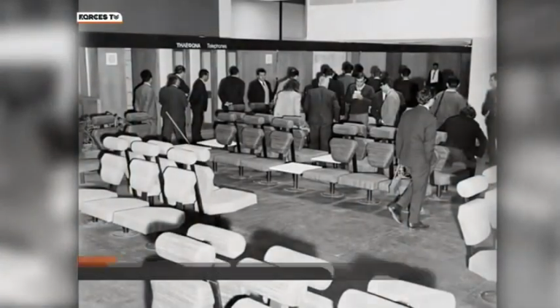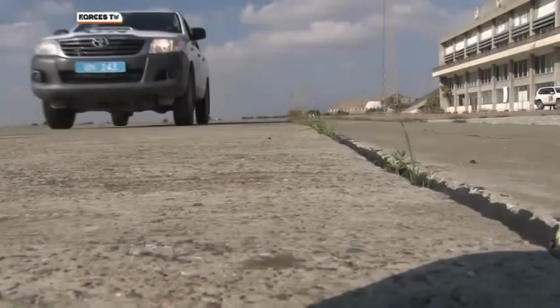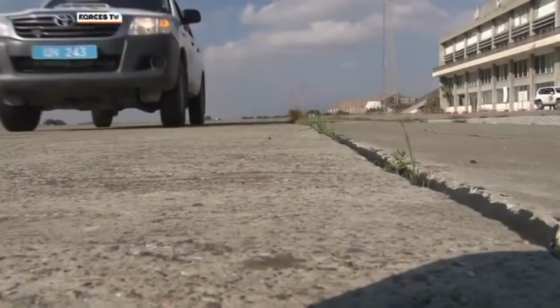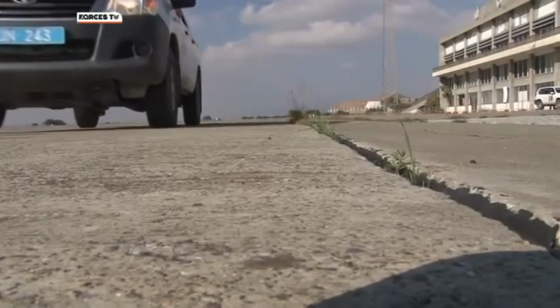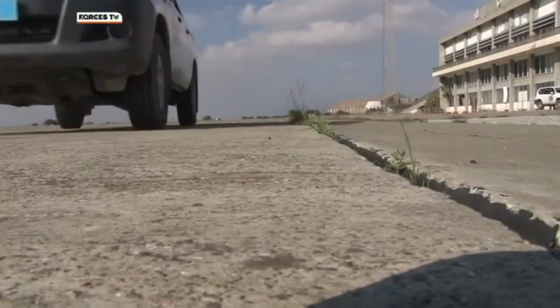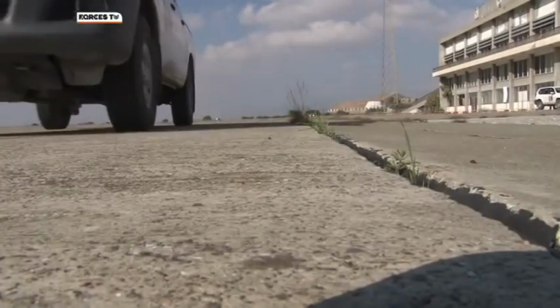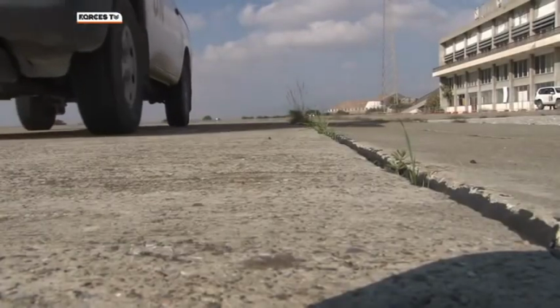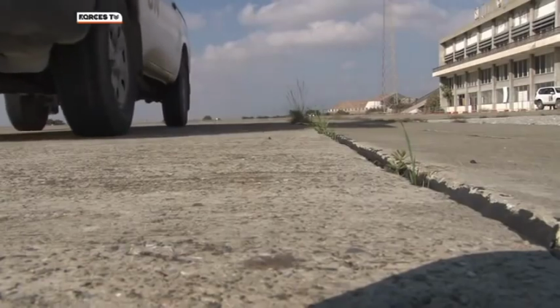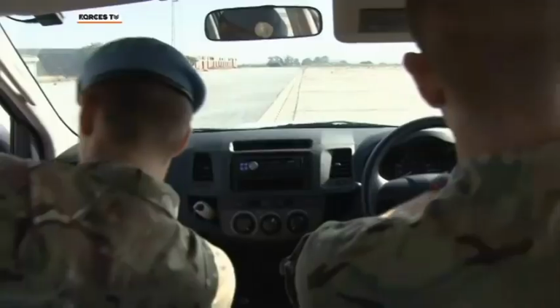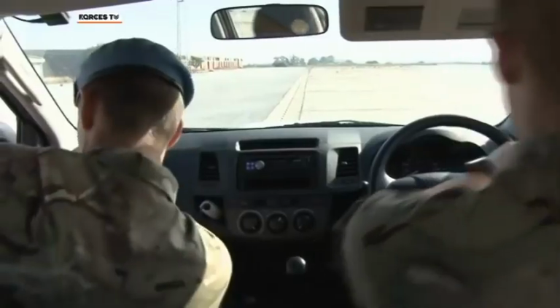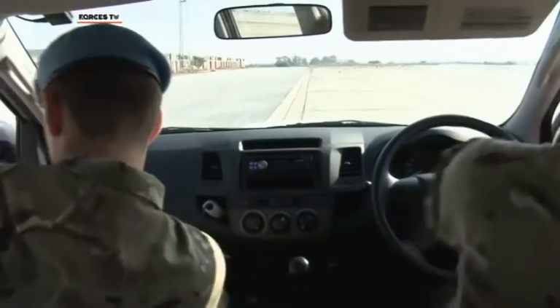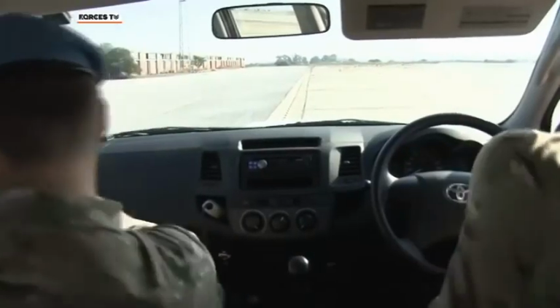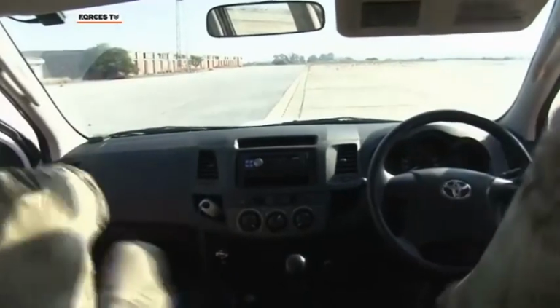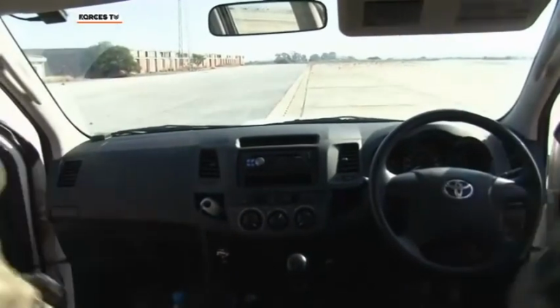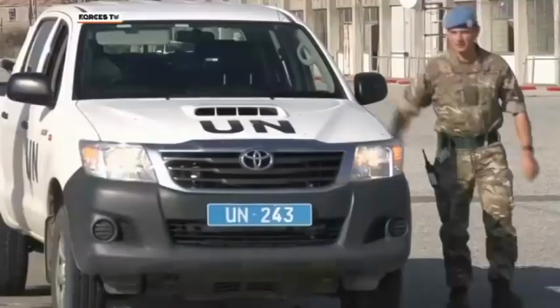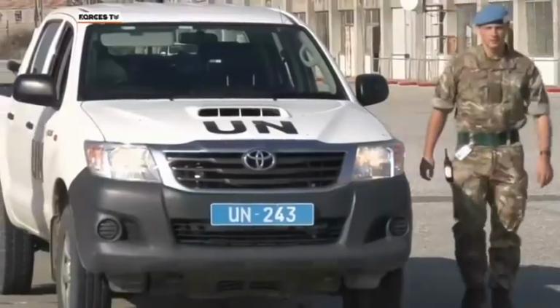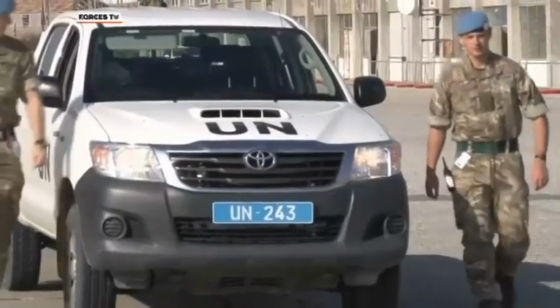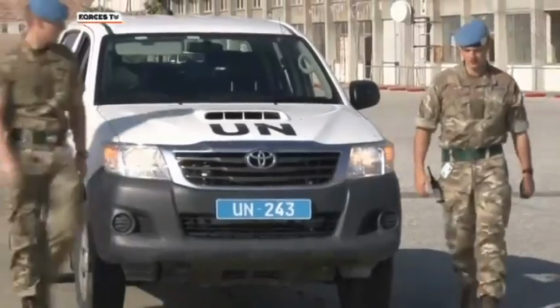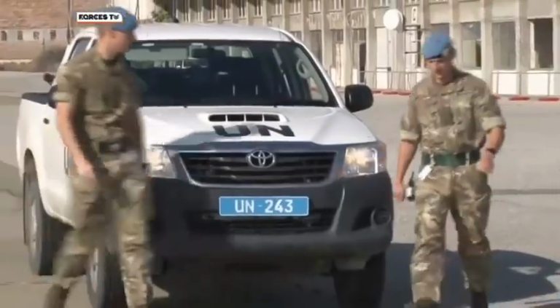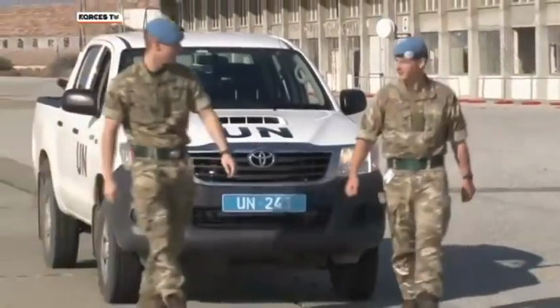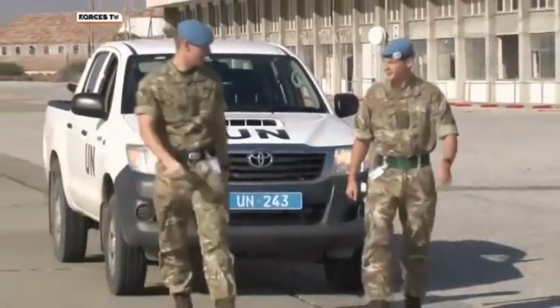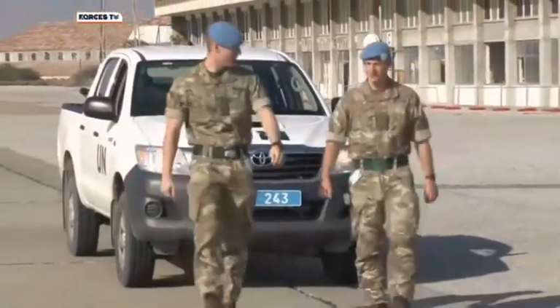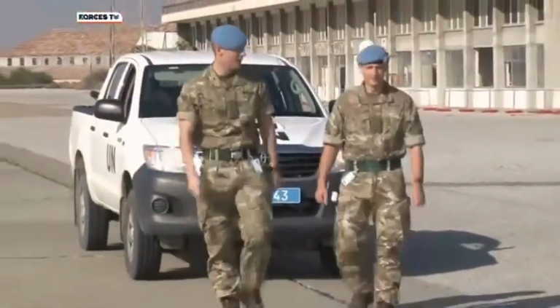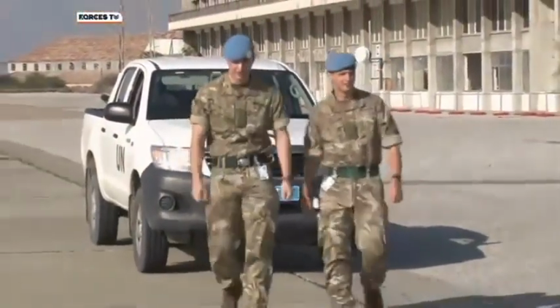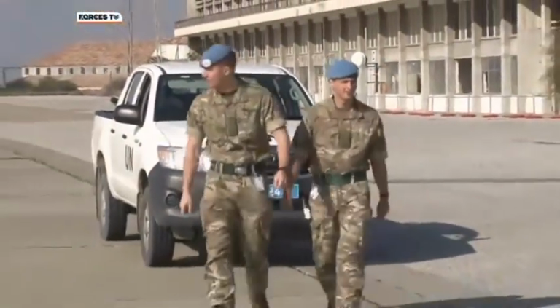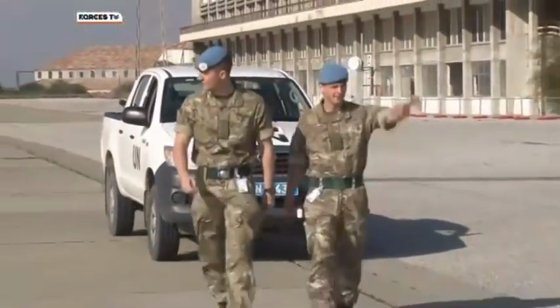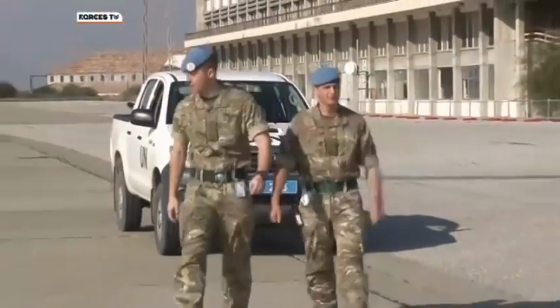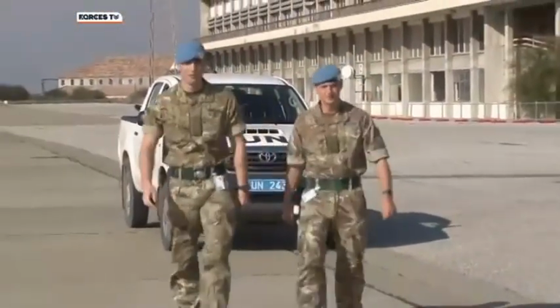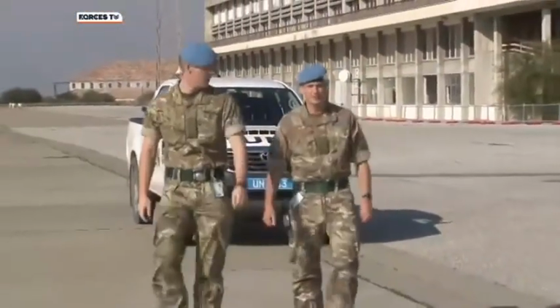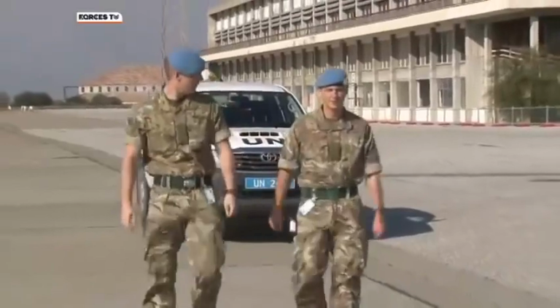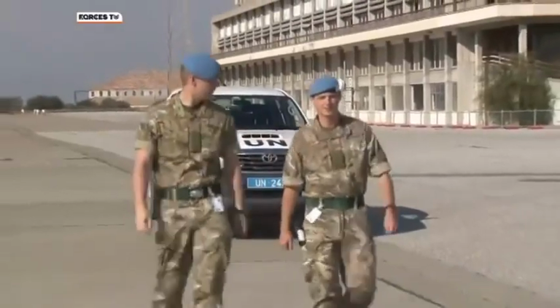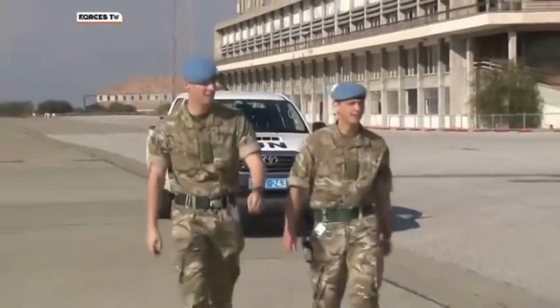Here patrolling this sector of the UN buffer zone are soldiers from 1 Scots battle group. They've been in Cyprus on UN peacekeeping duties since September. And among the troops are 39 reservists from 2nd Battalion, the Royal Irish Regiment.